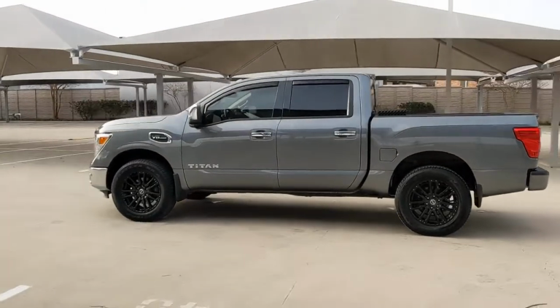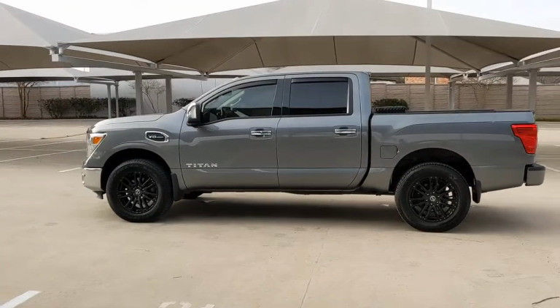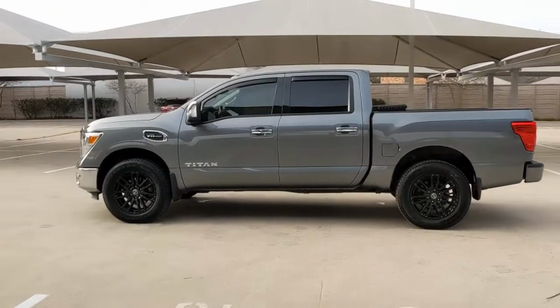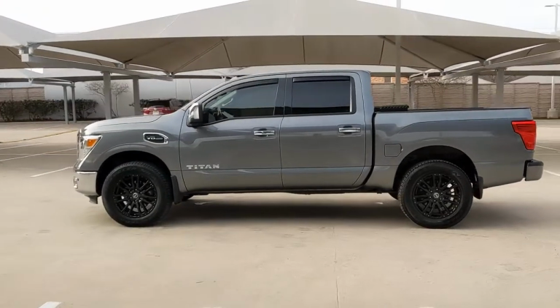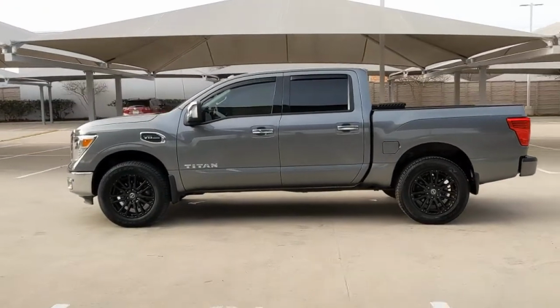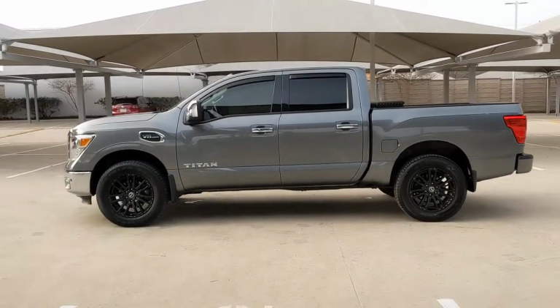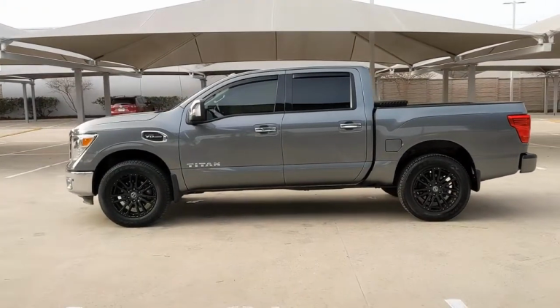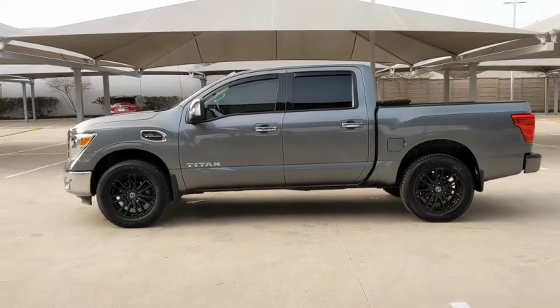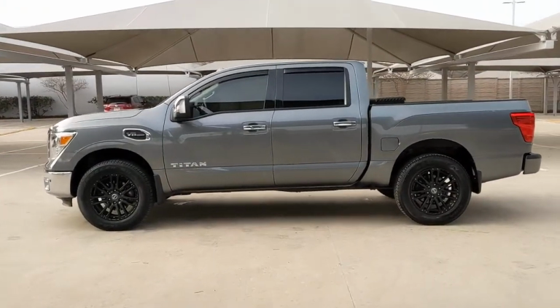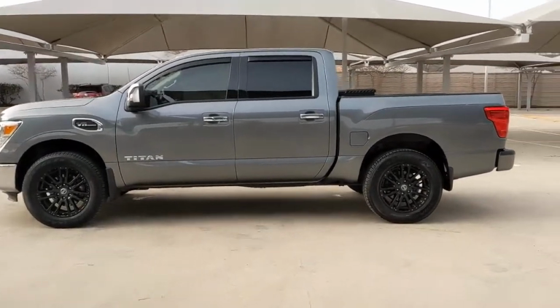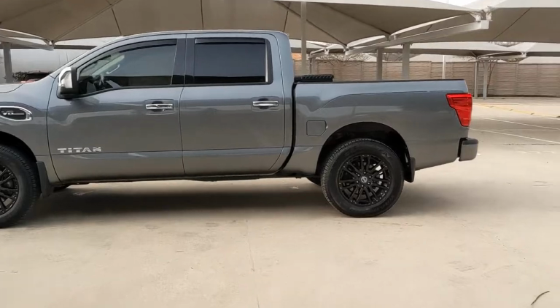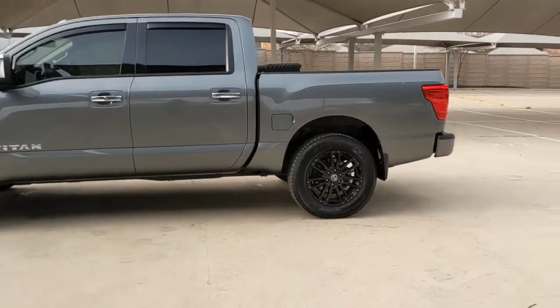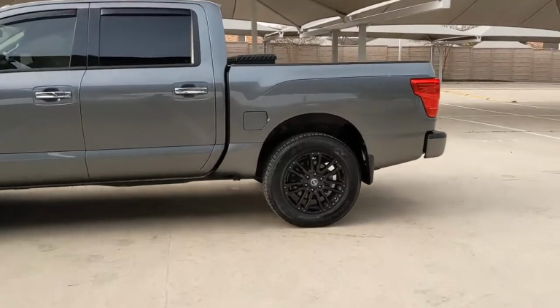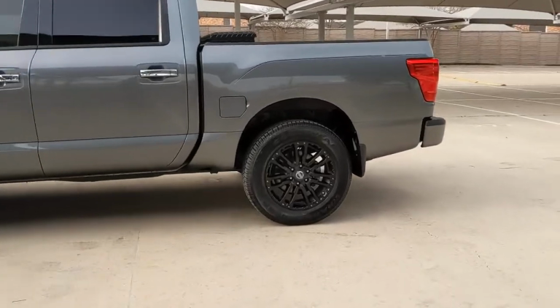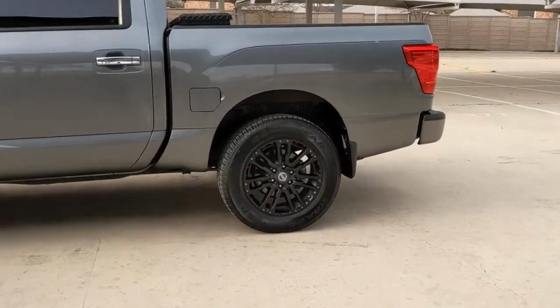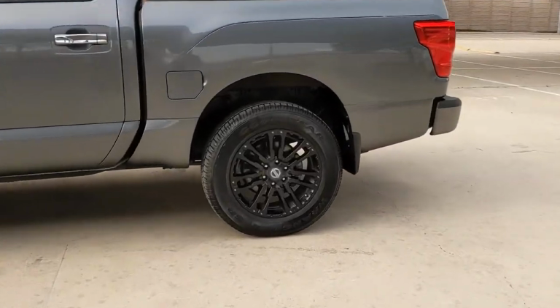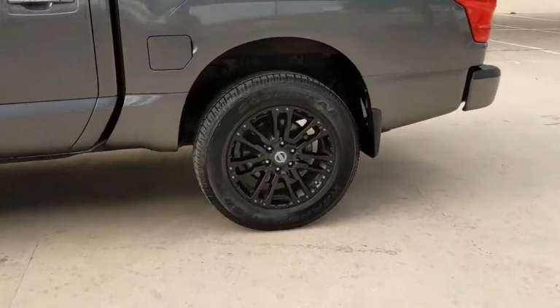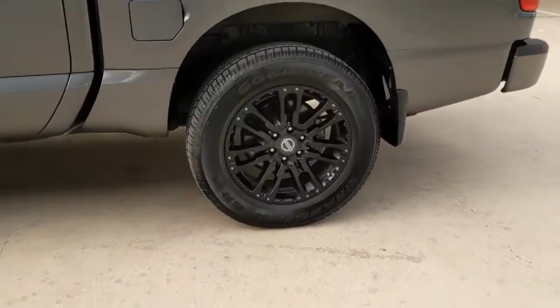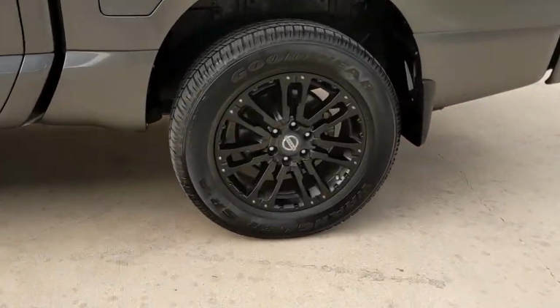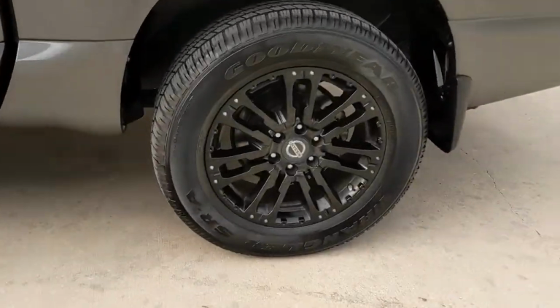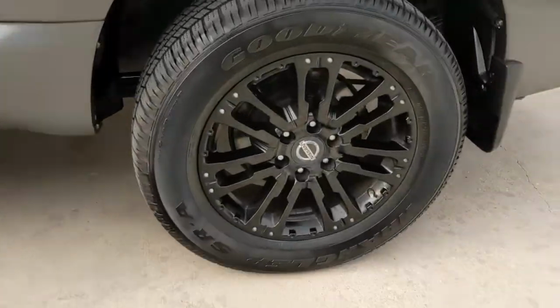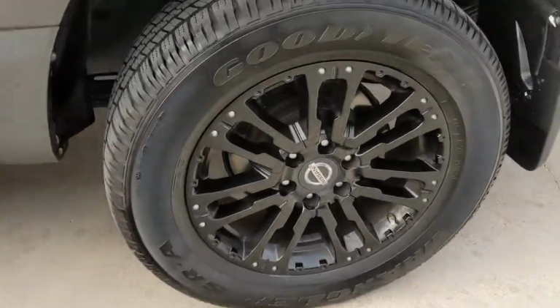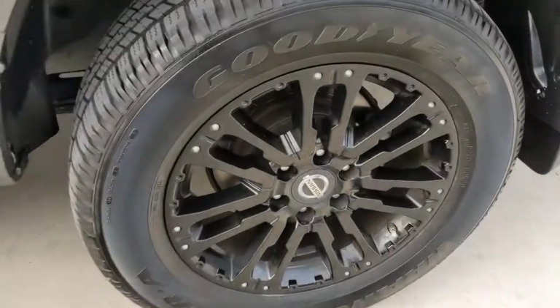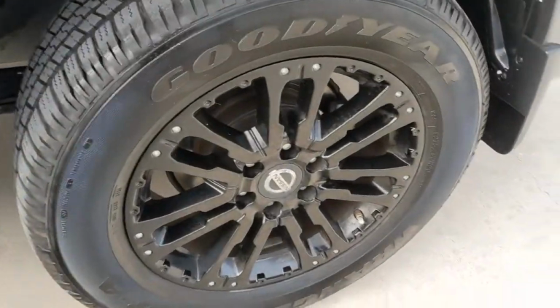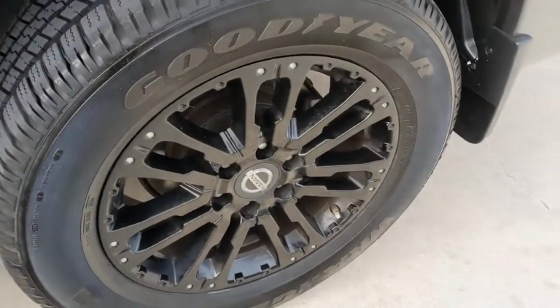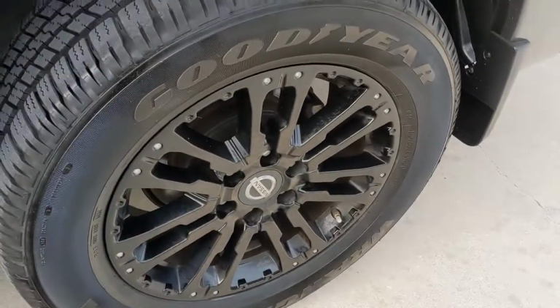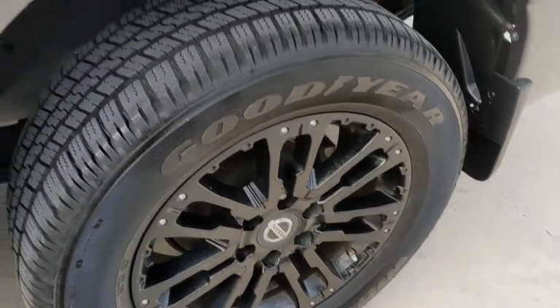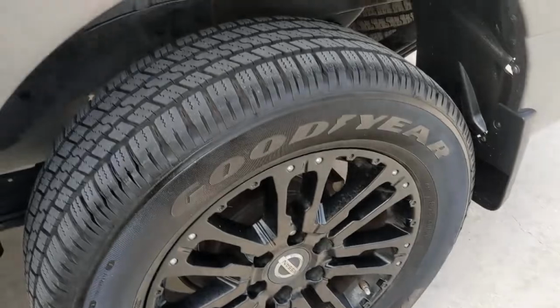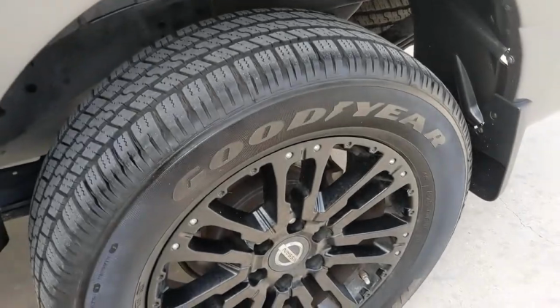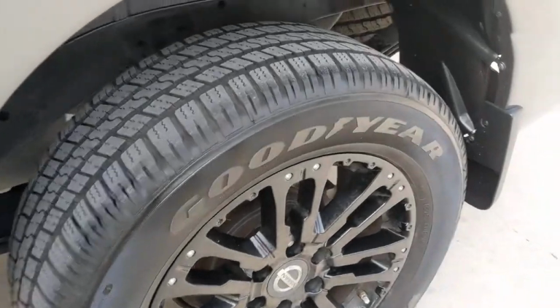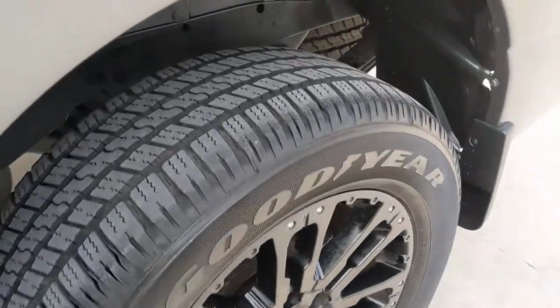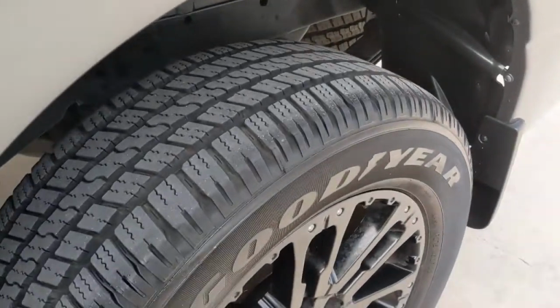The following are some of this vehicle's highlighted options: navigation system, keyless entry, fog lamps, premium sound system, satellite radio.